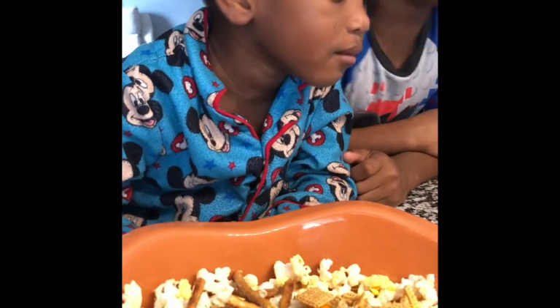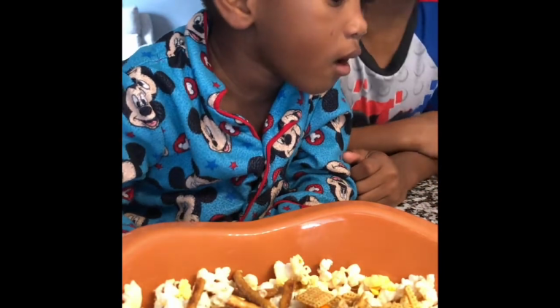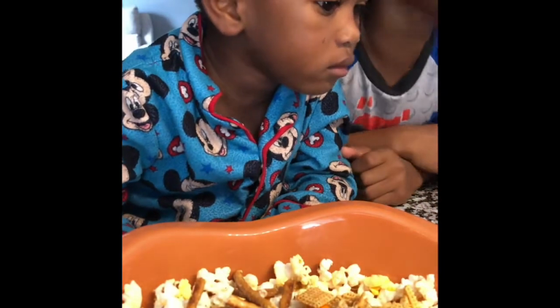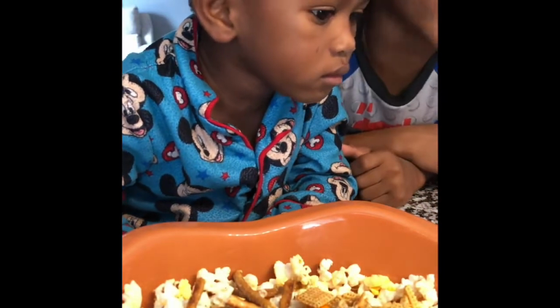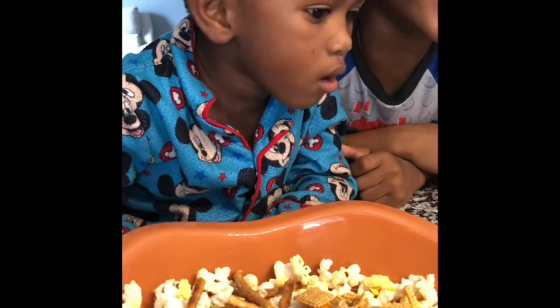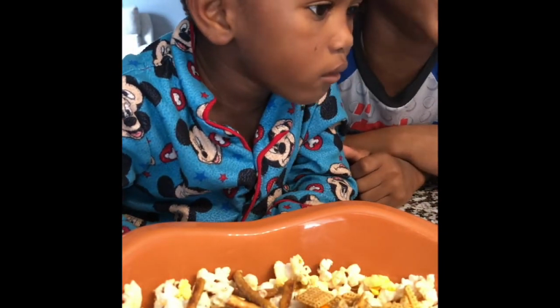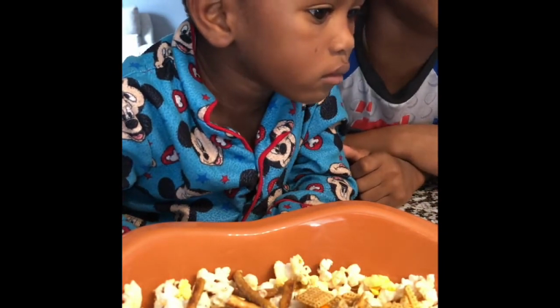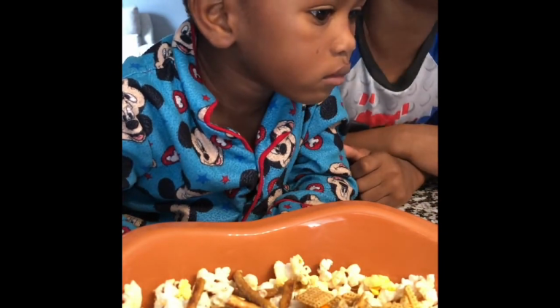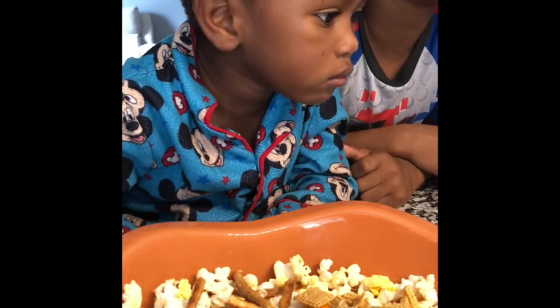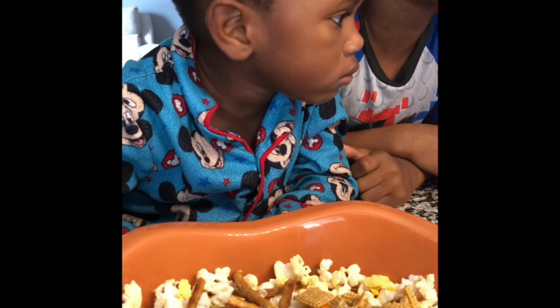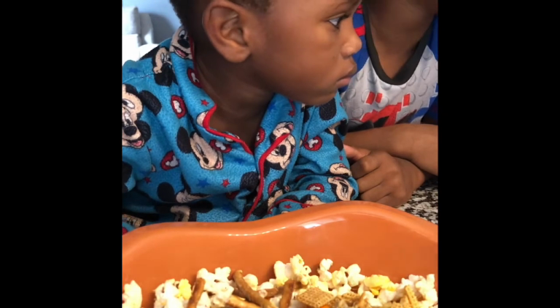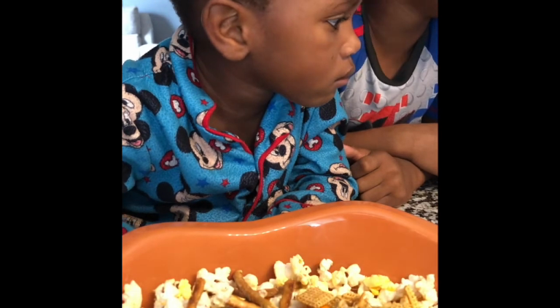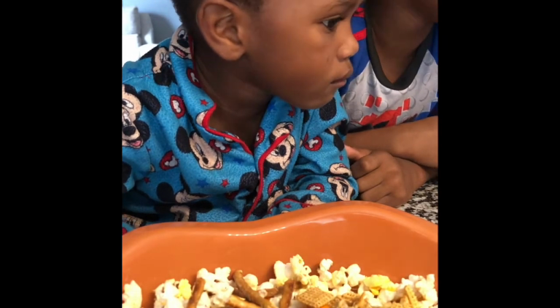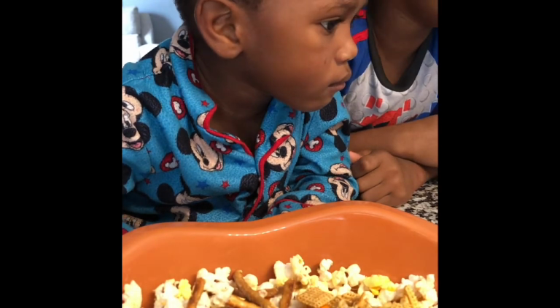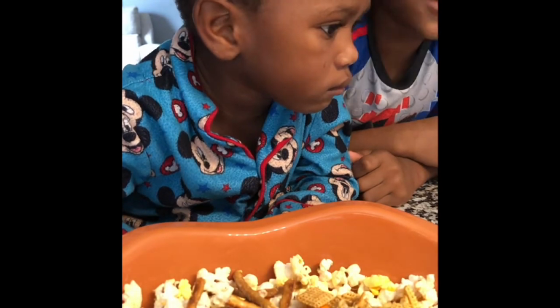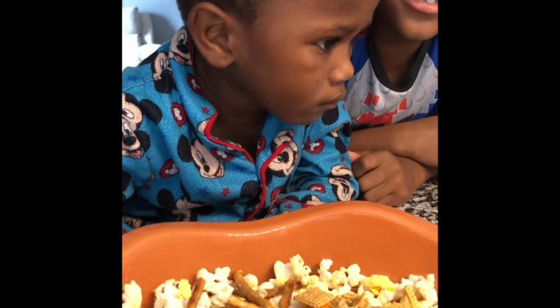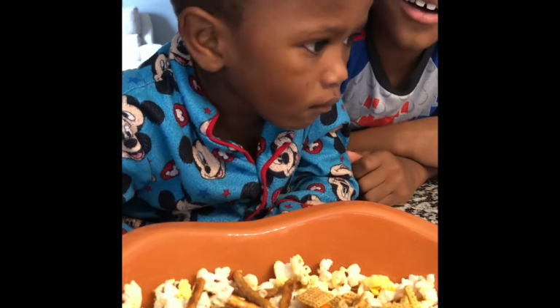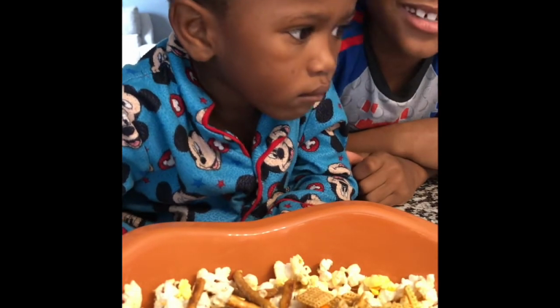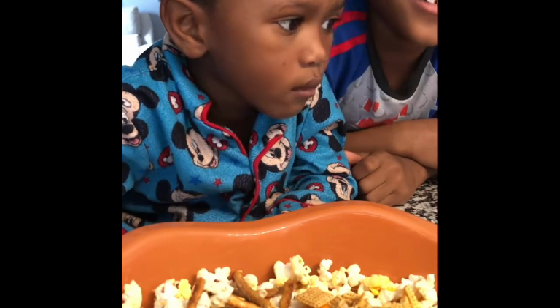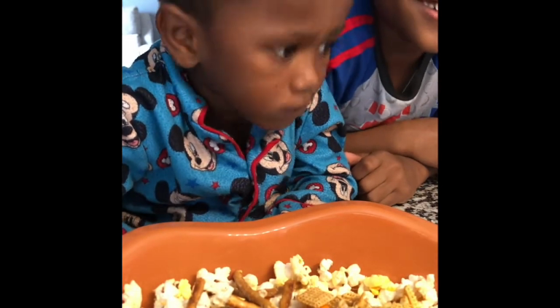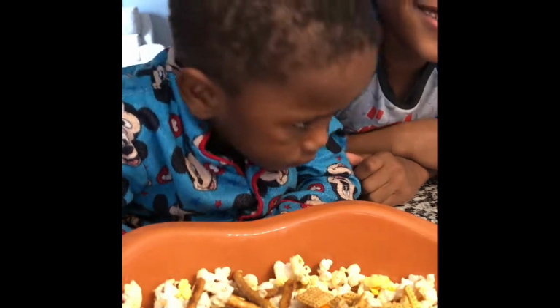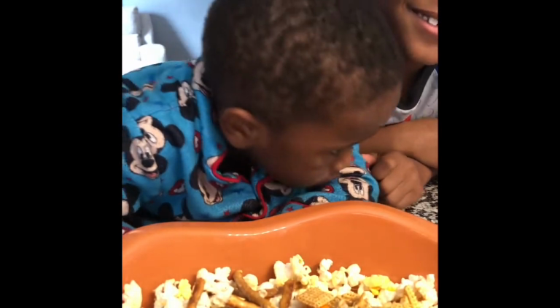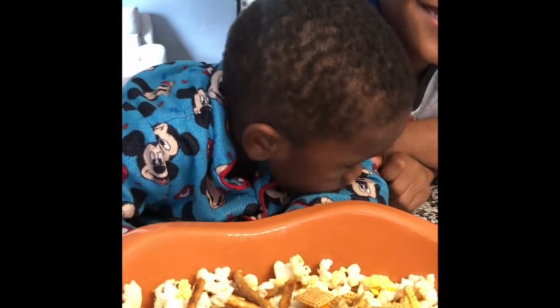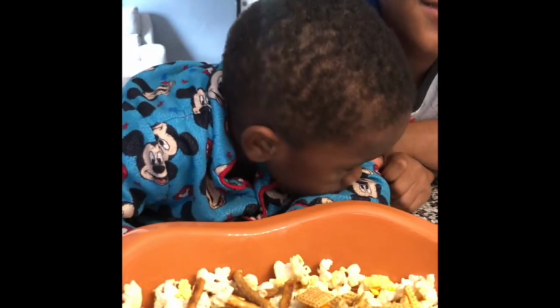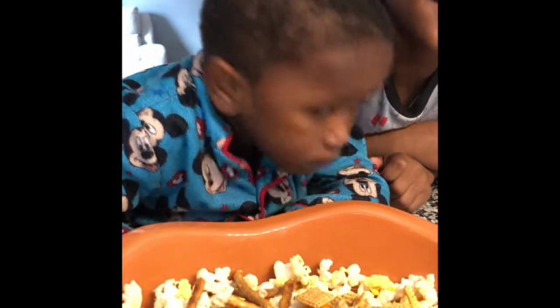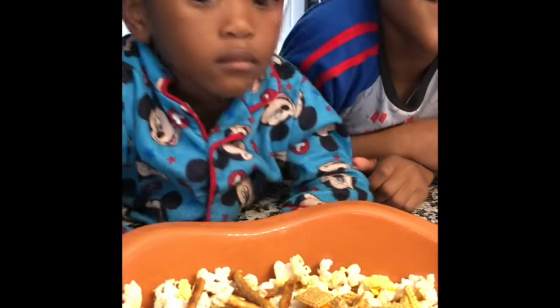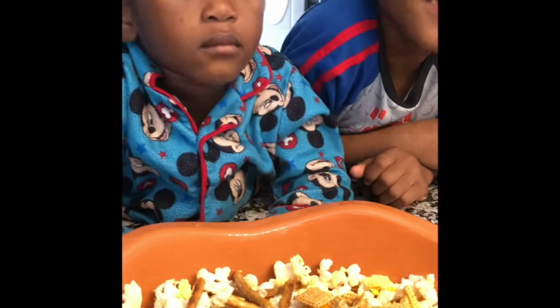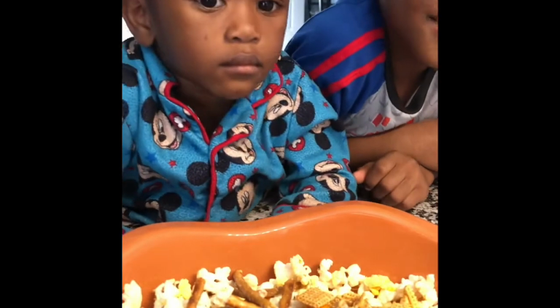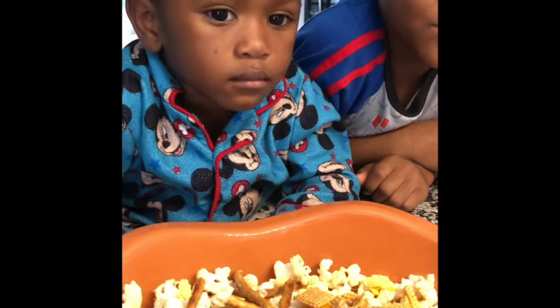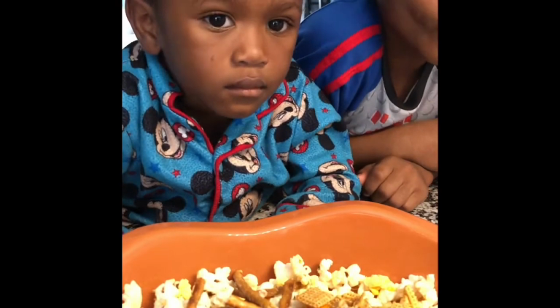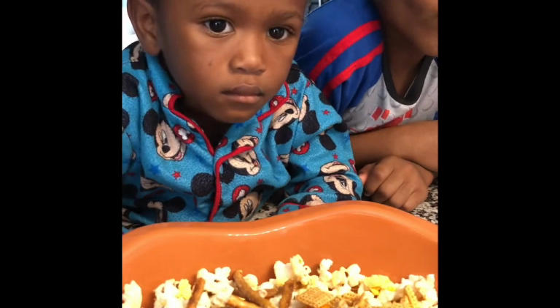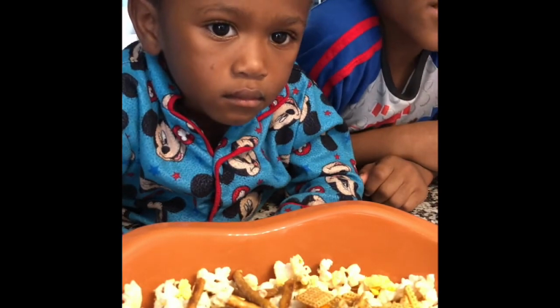Do you know they eat that cereal? I know it's his favorite cereal. So now this is the fun part.